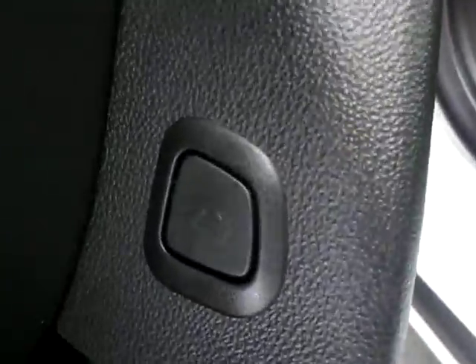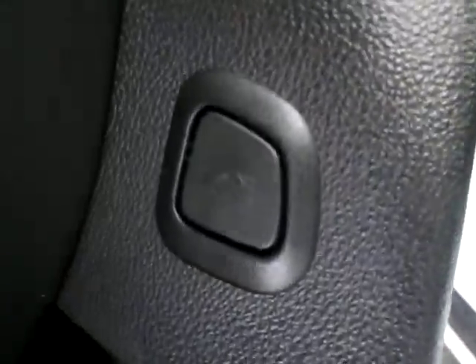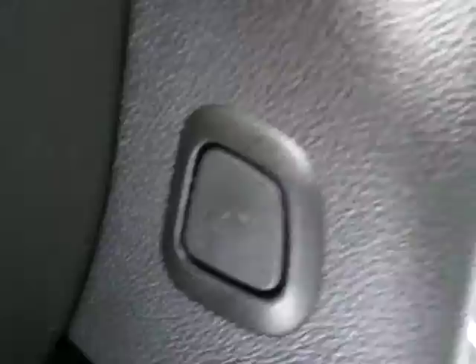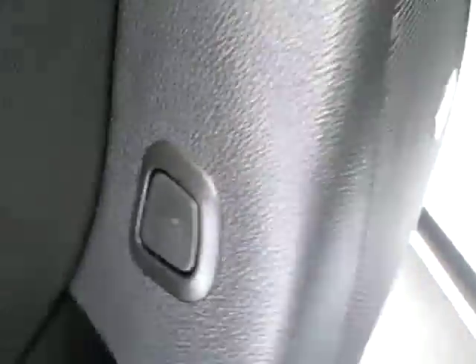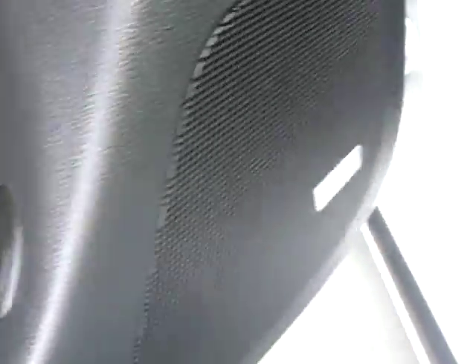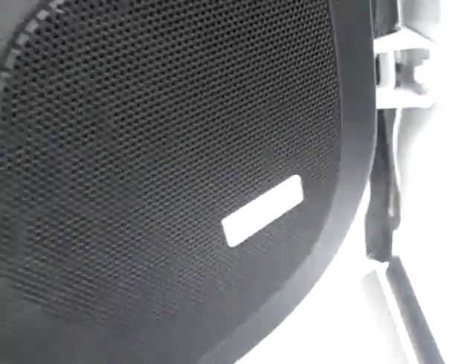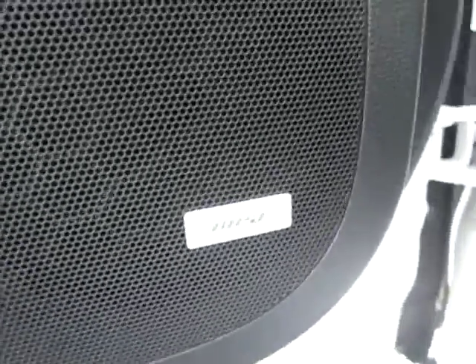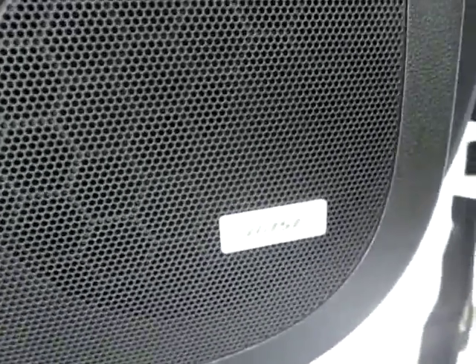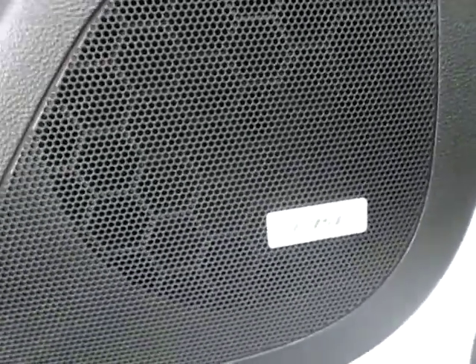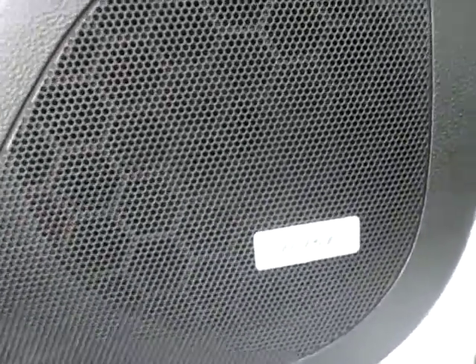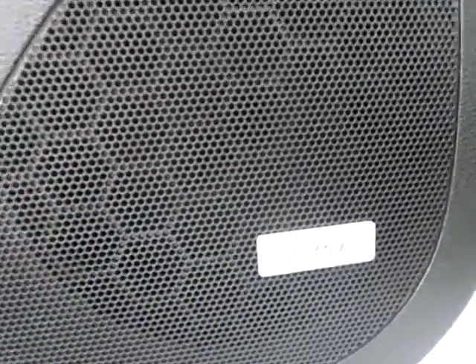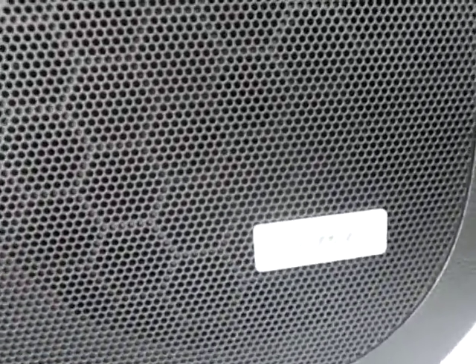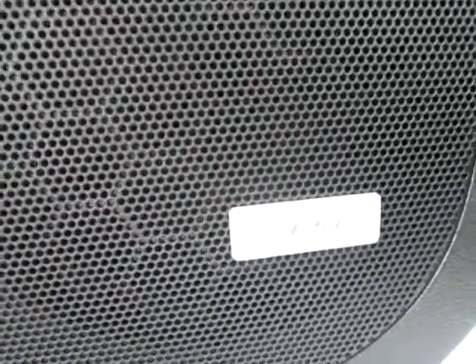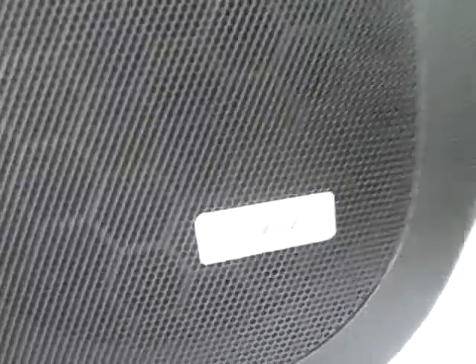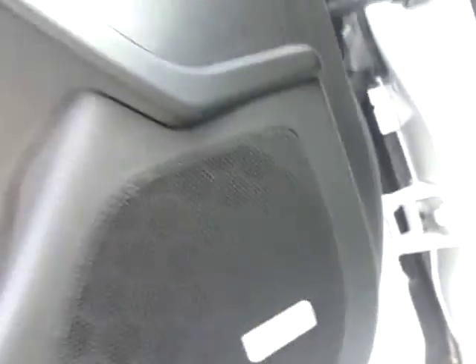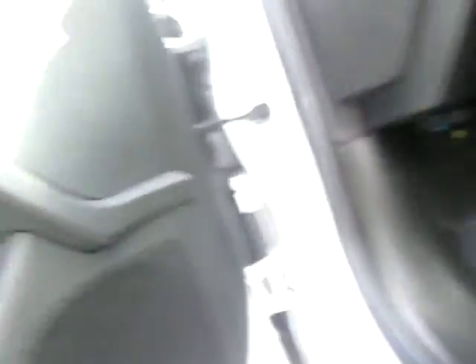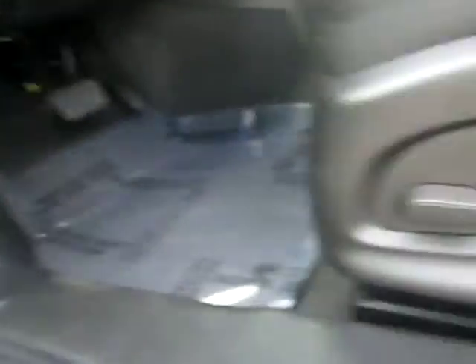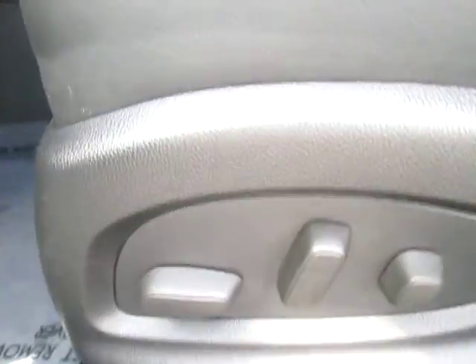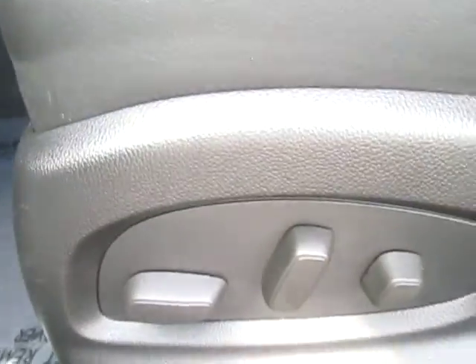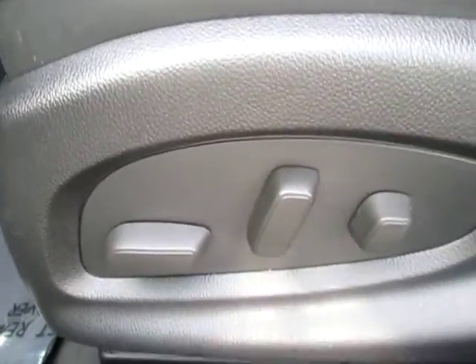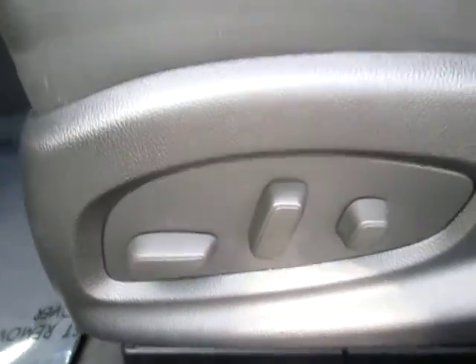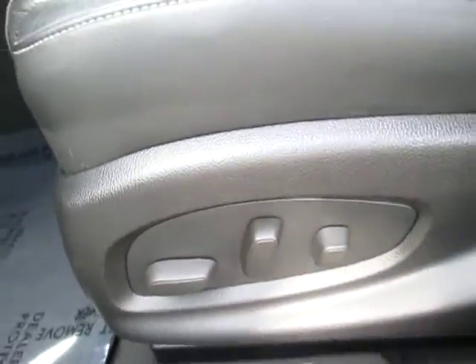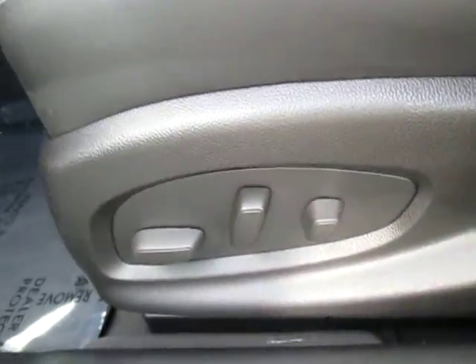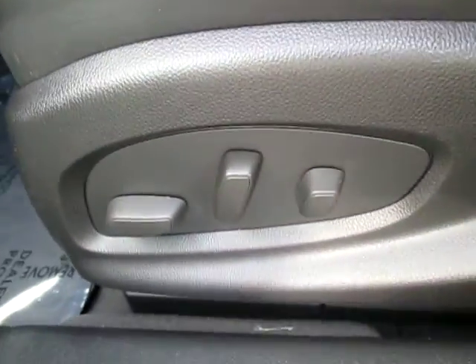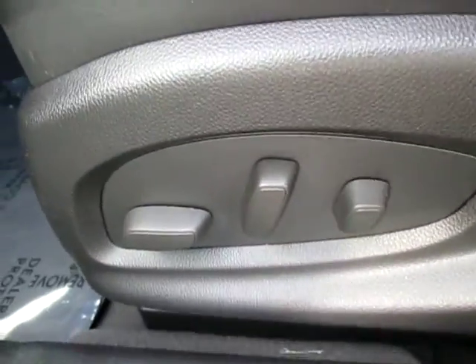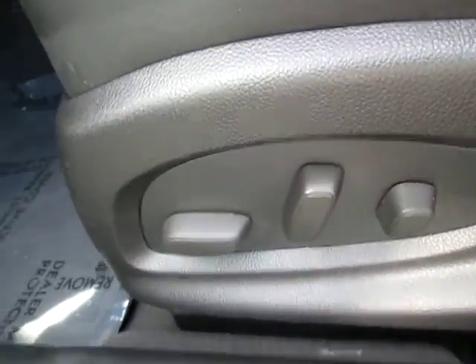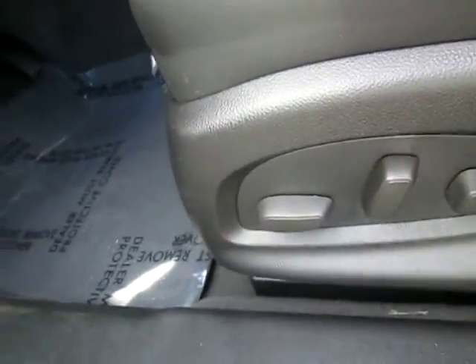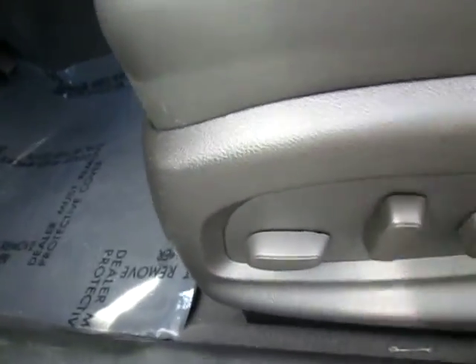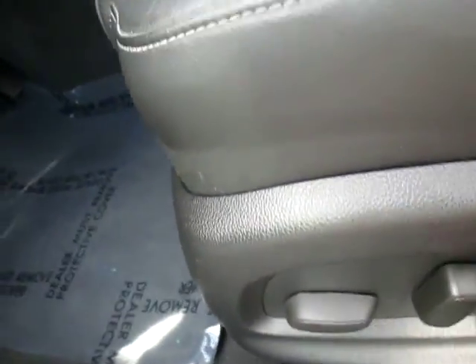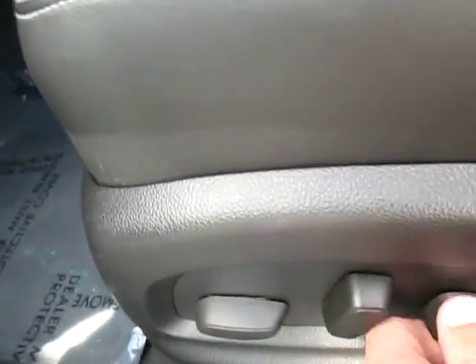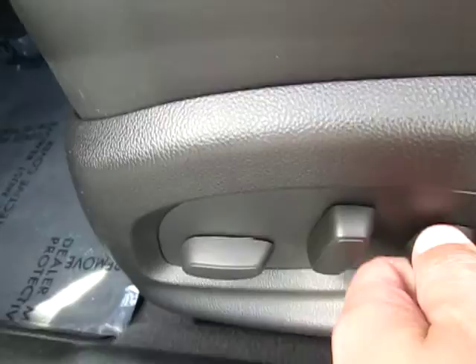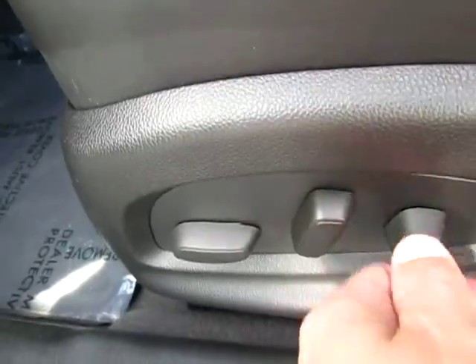We do have the trunk button right there, as well as a Bose premium sound system in here which sounds great. We do have the adjustable seat controls right here with the lumbar right there.